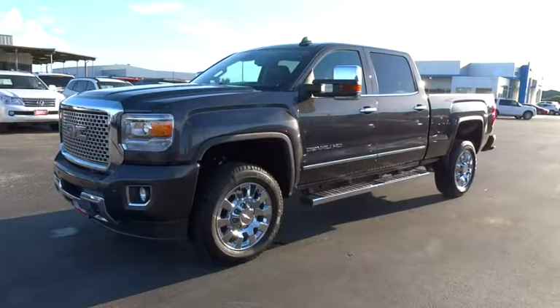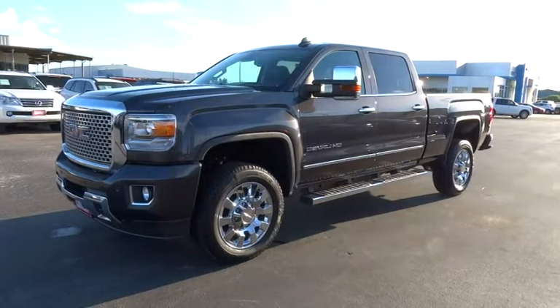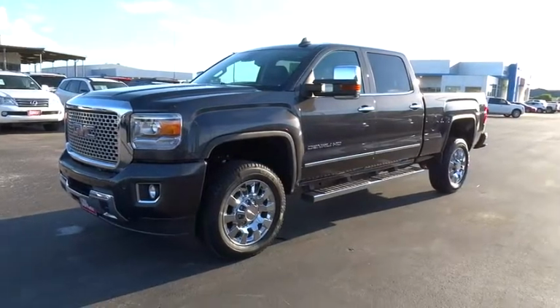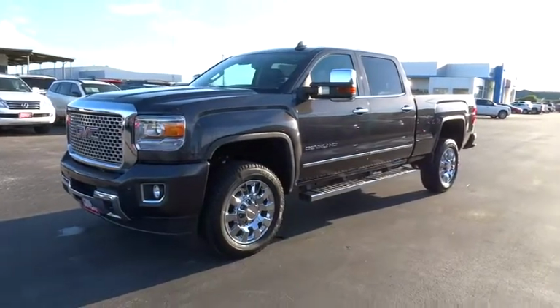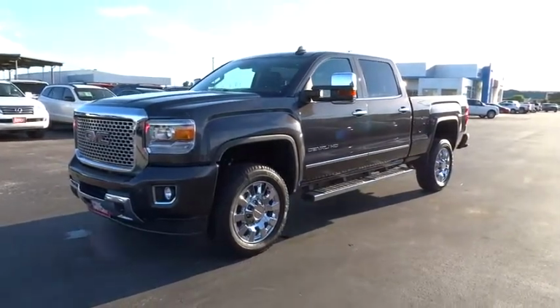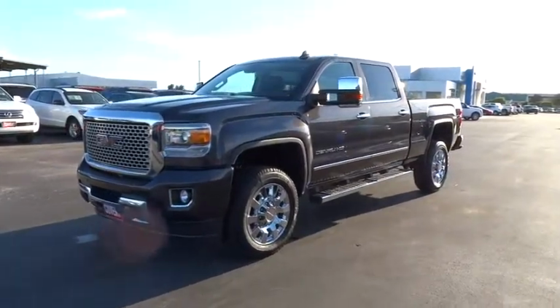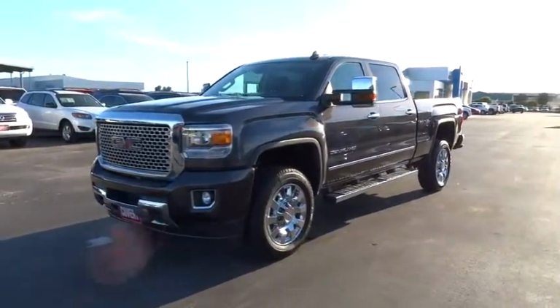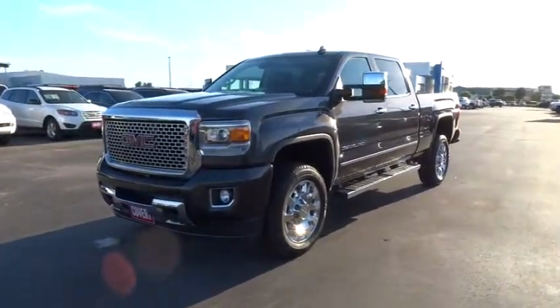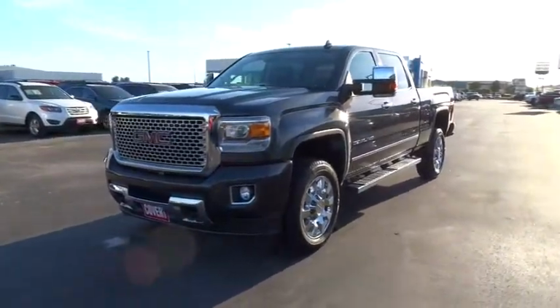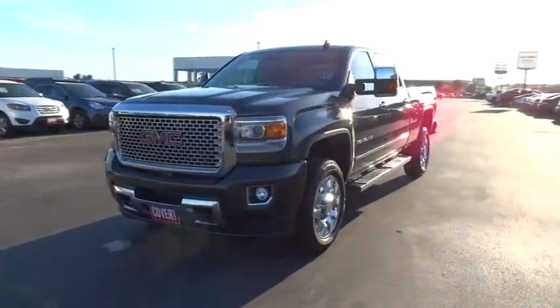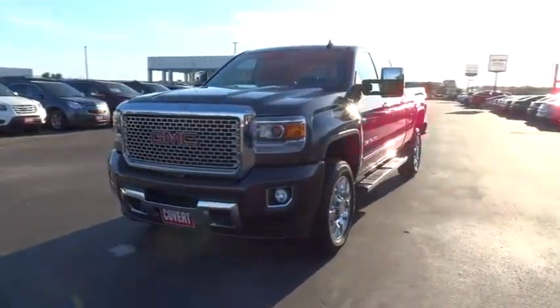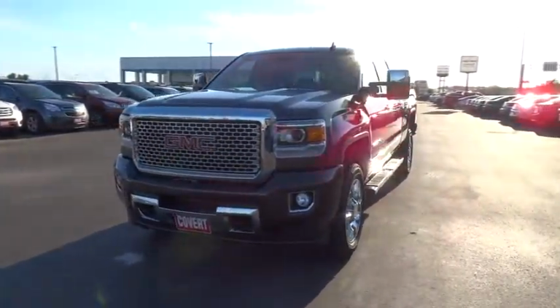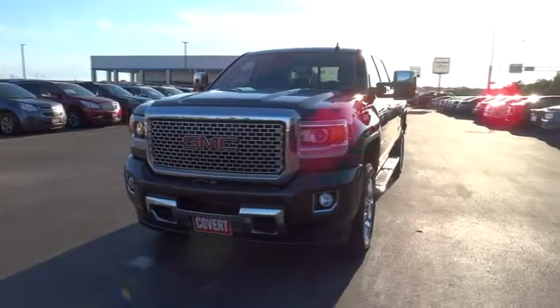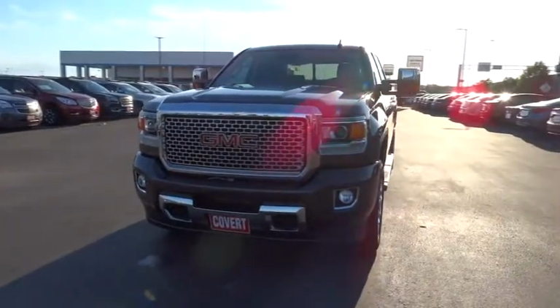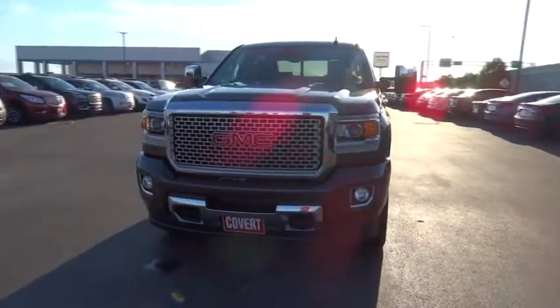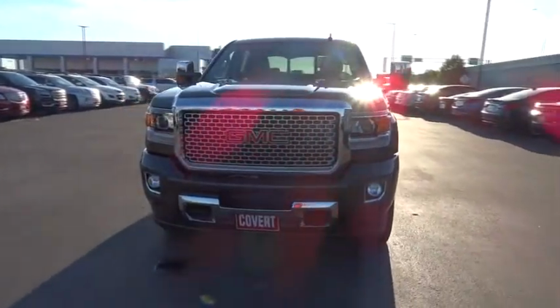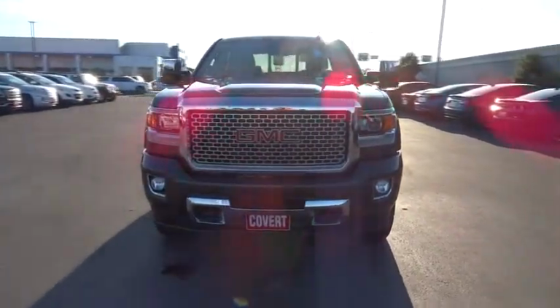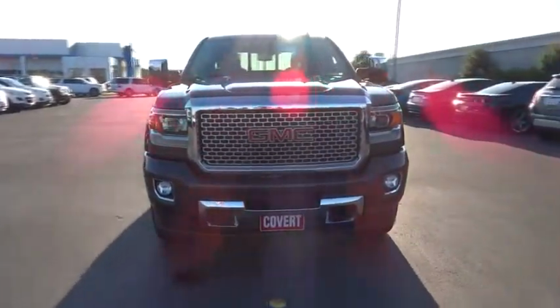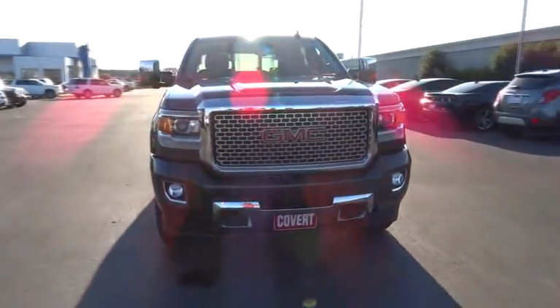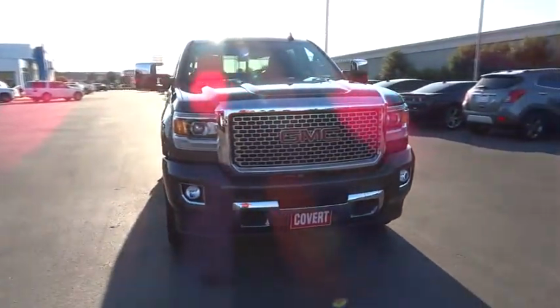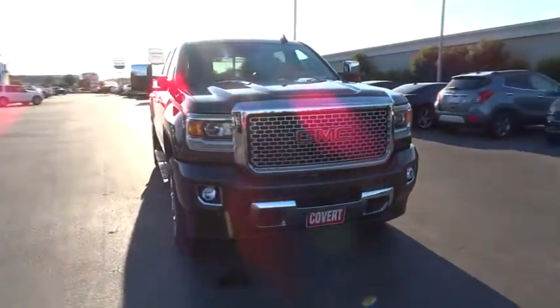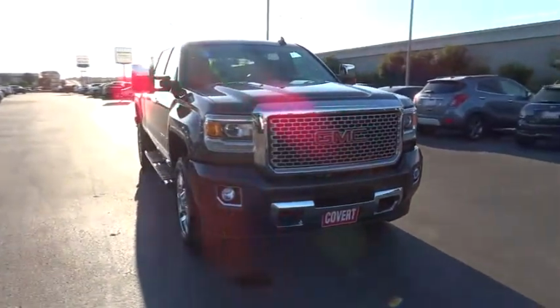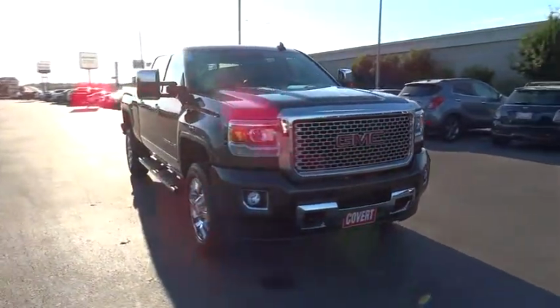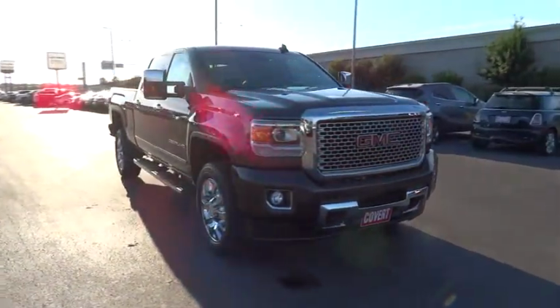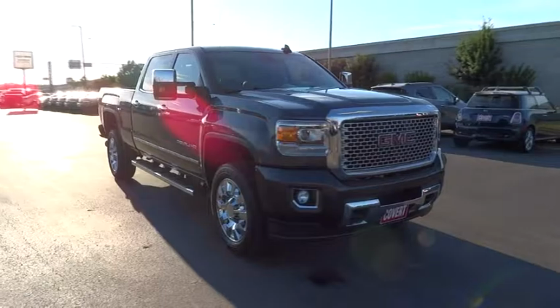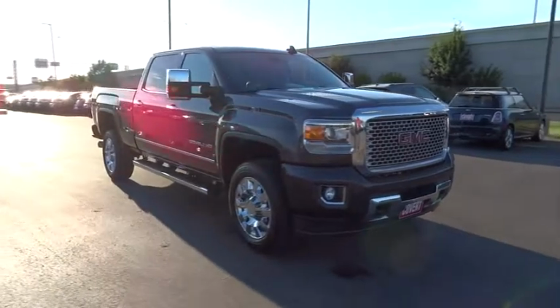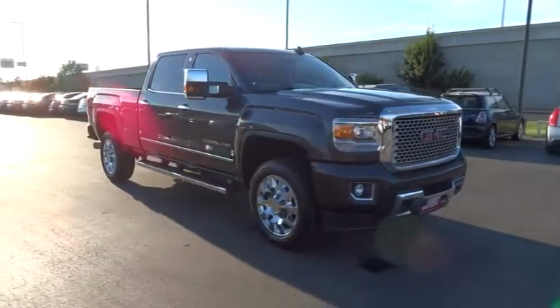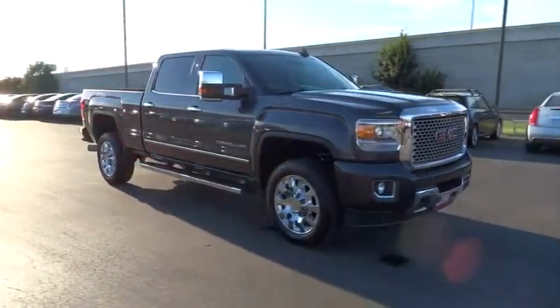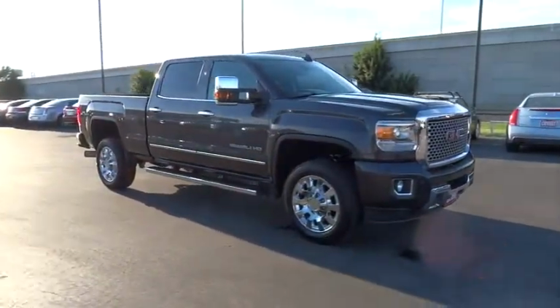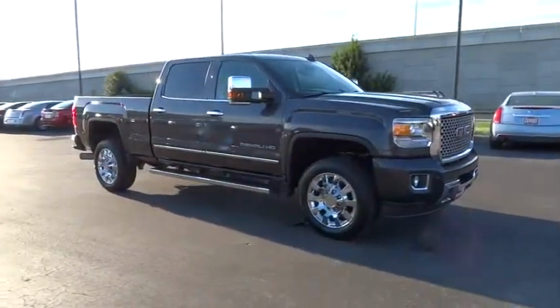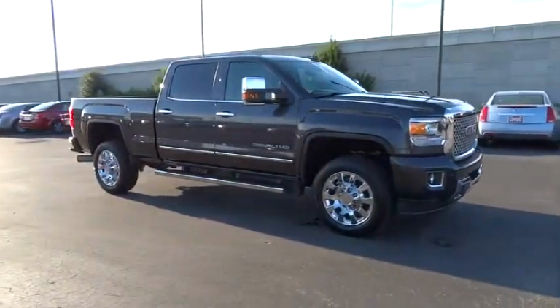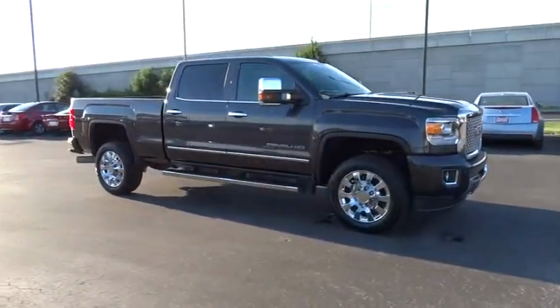The 2015 GMC Sierra 2500 HD. The GMC Sierra 2500 HD has all your workhorse basics covered. No worries here. This vehicle has less than 15,000 miles.